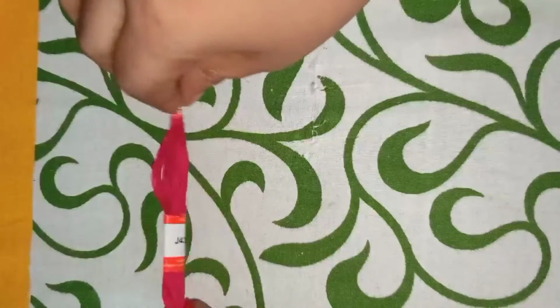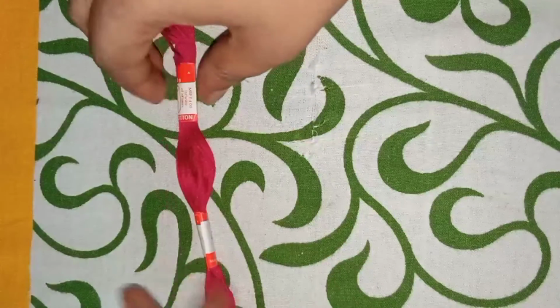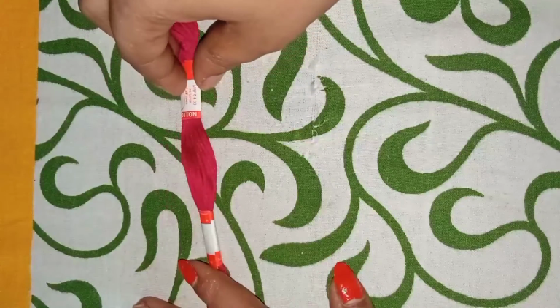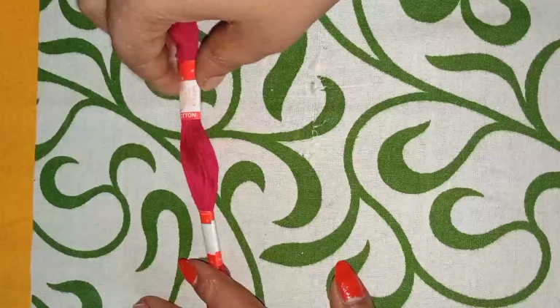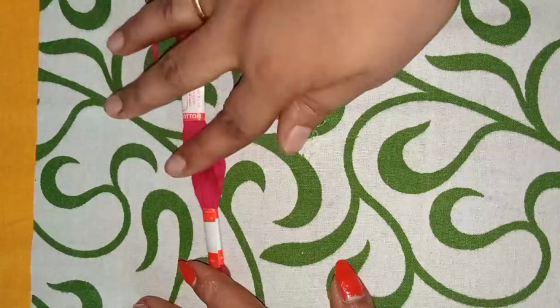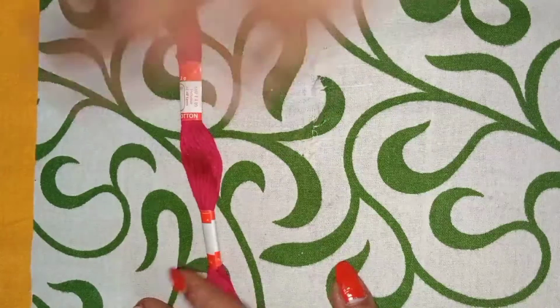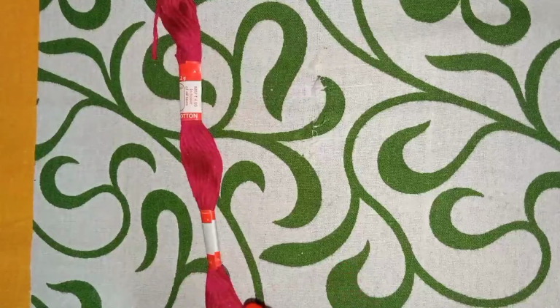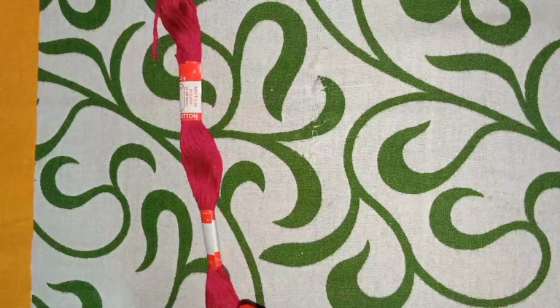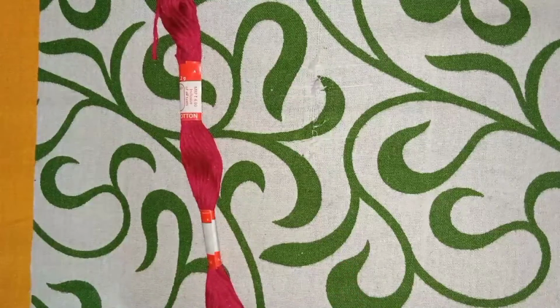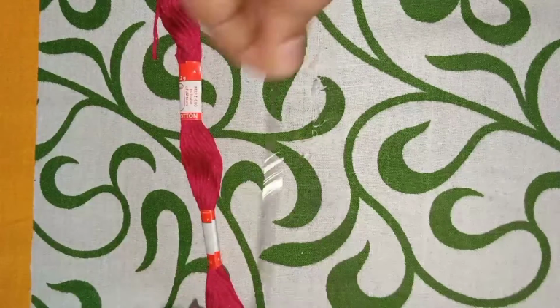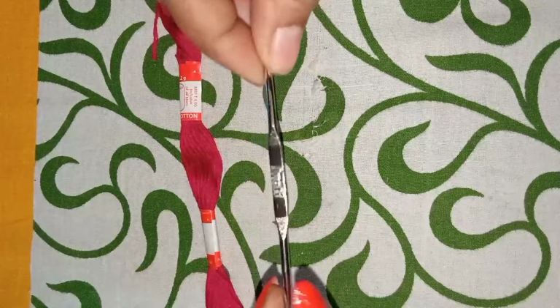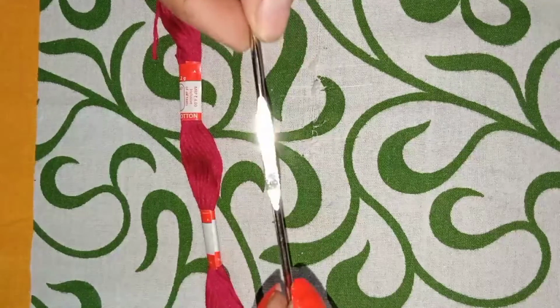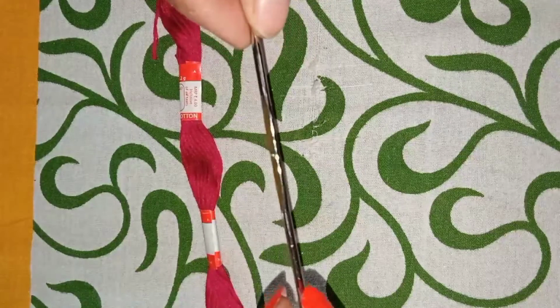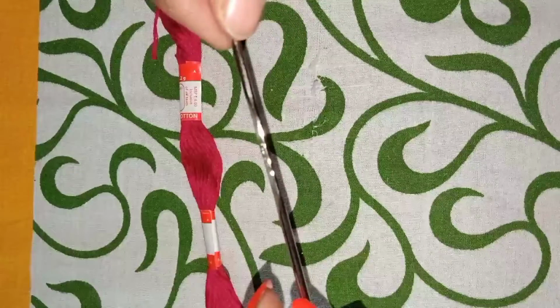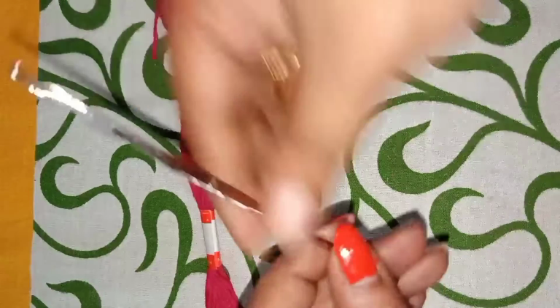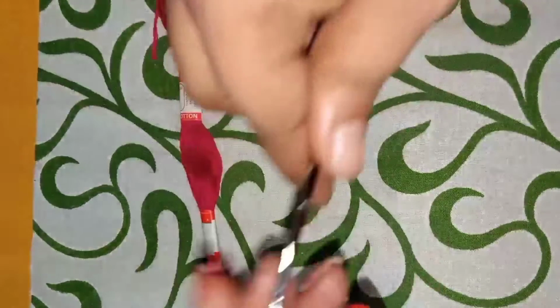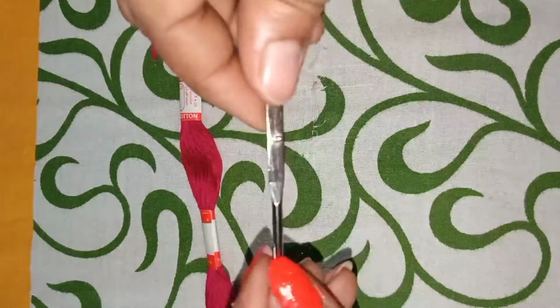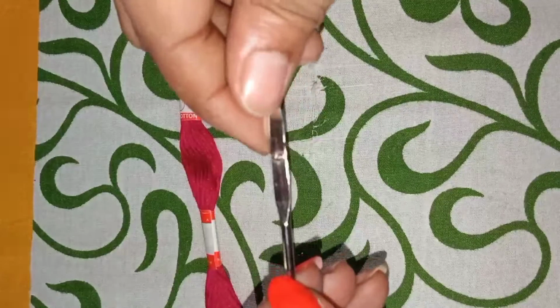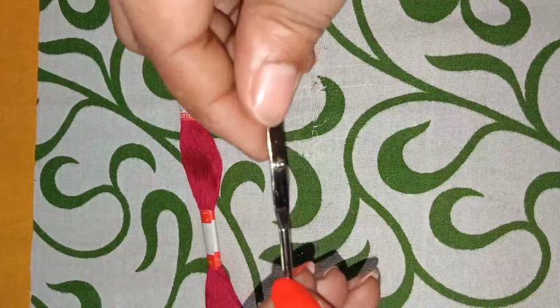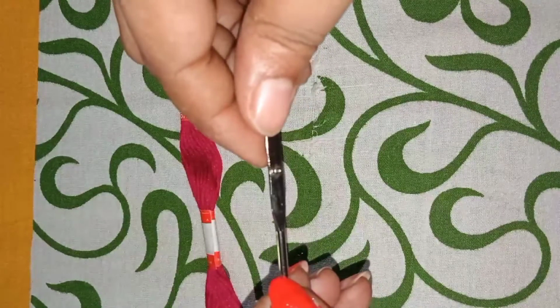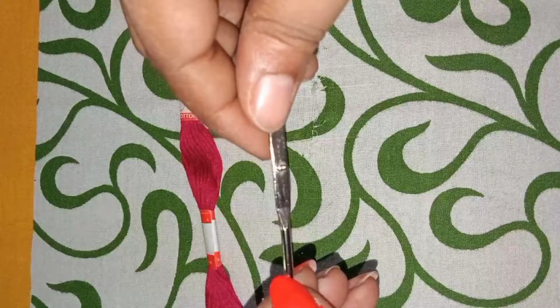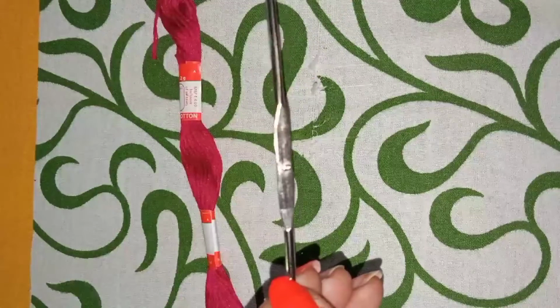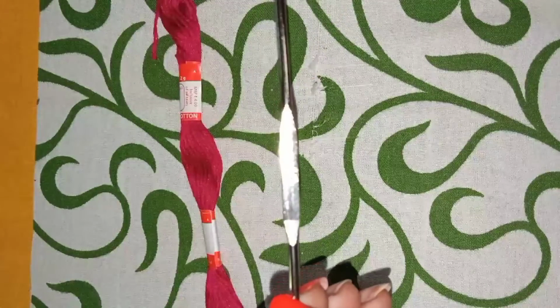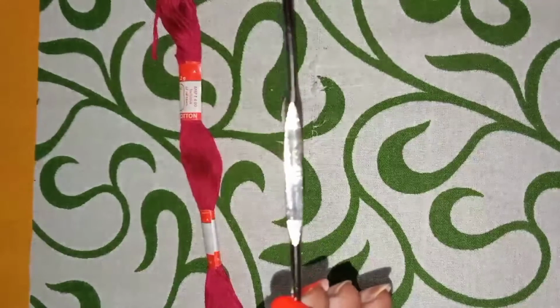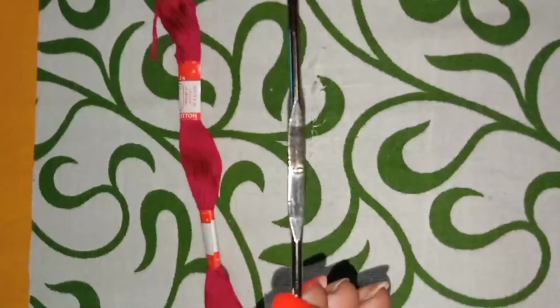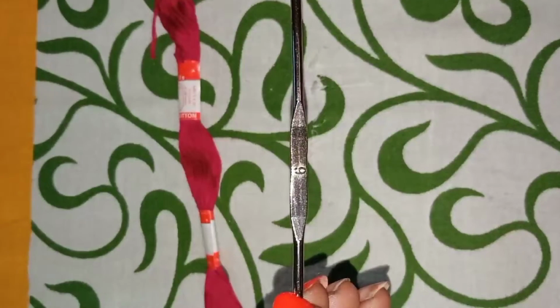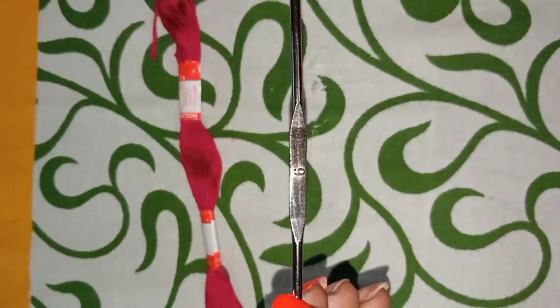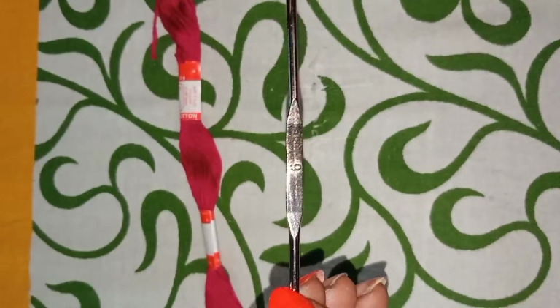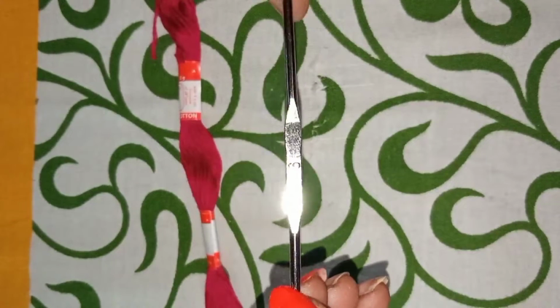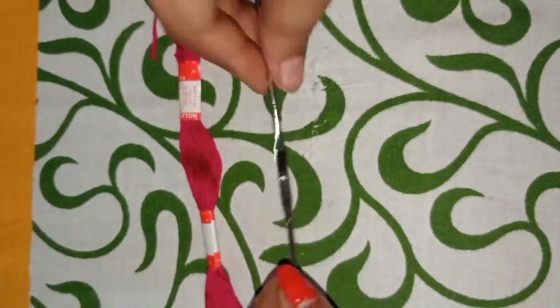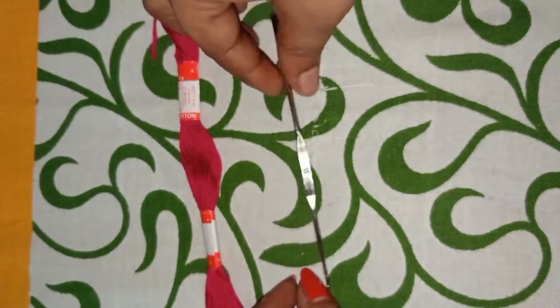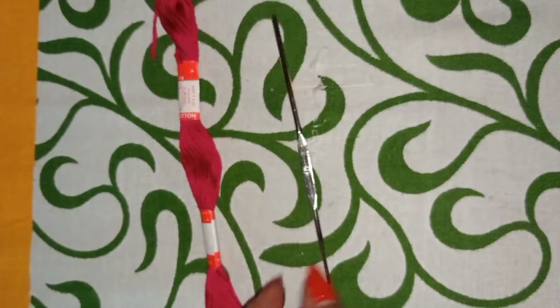Hi friends, welcome to my channel. I am going to show you some new tutorials. I will teach you crocheted yarn. I don't have a red color.